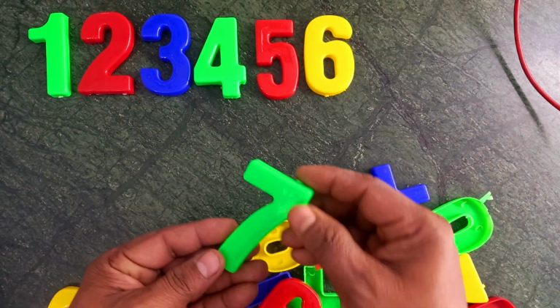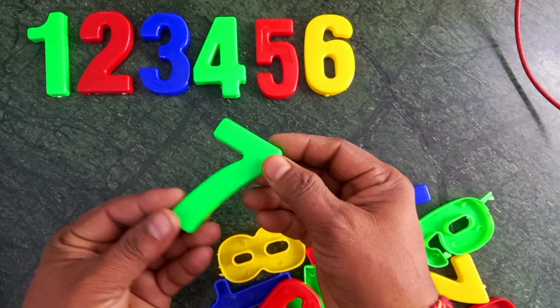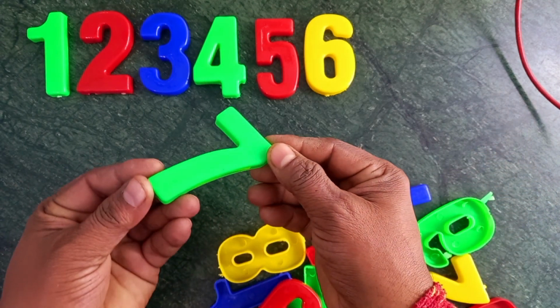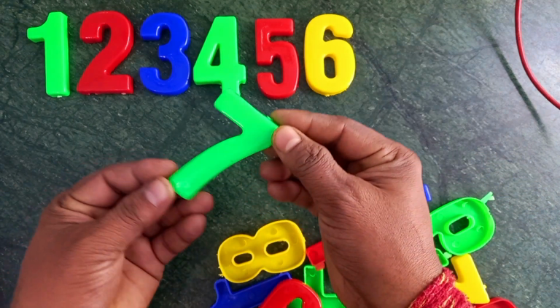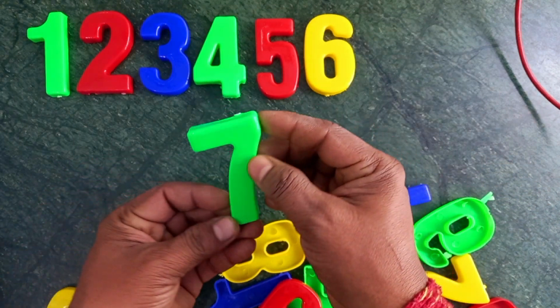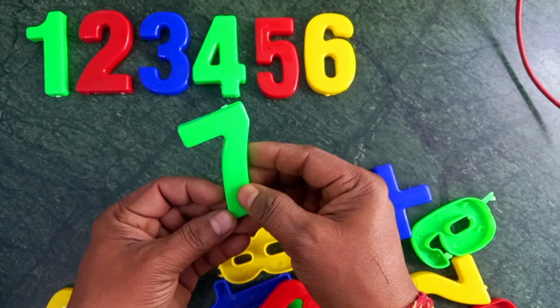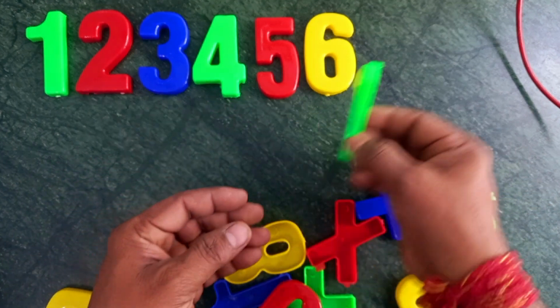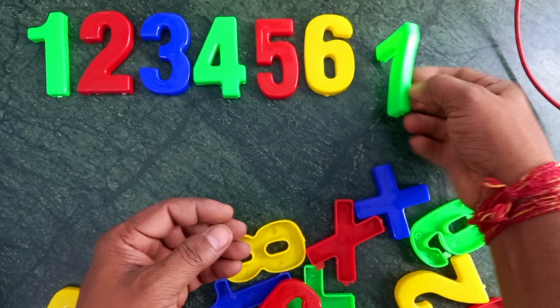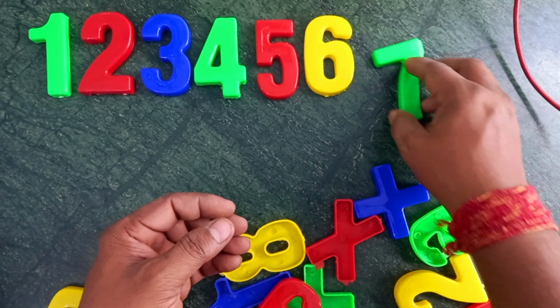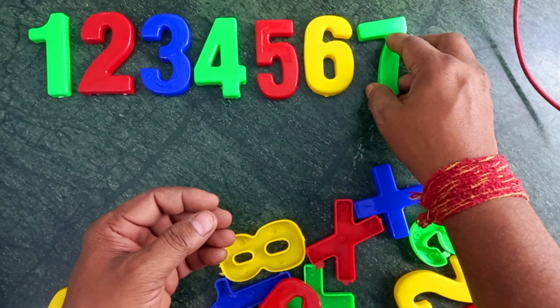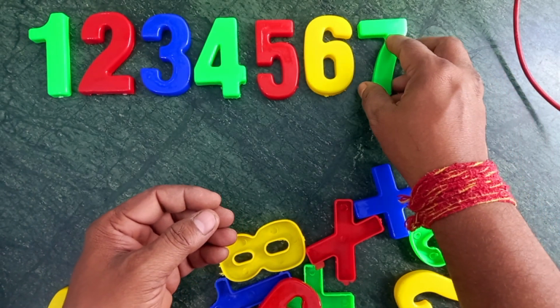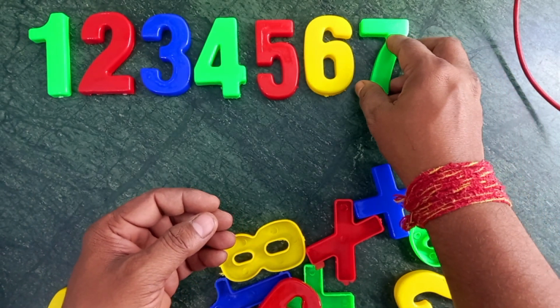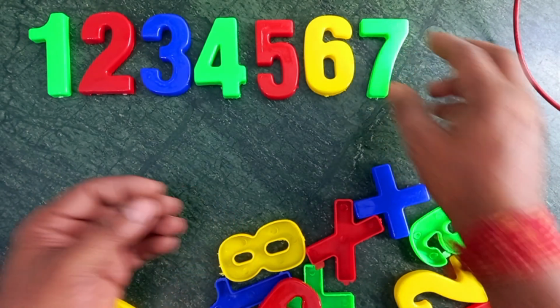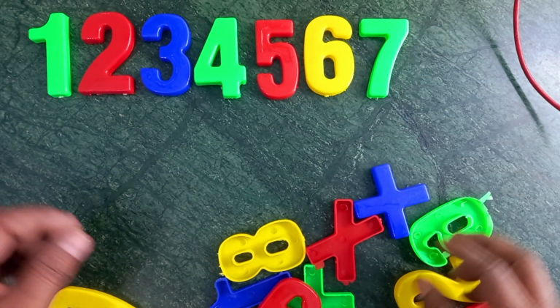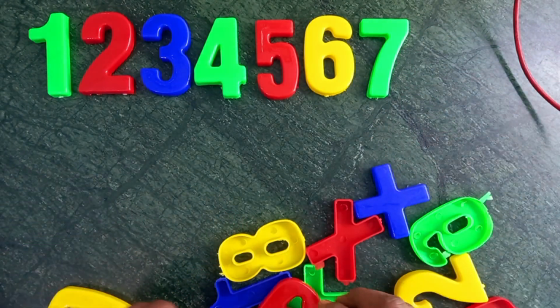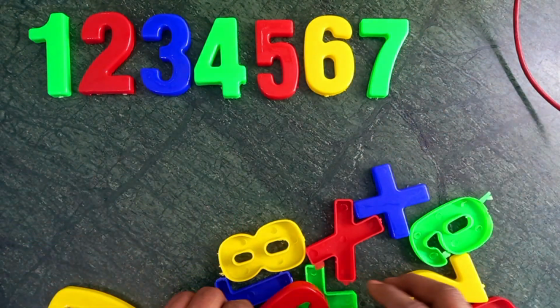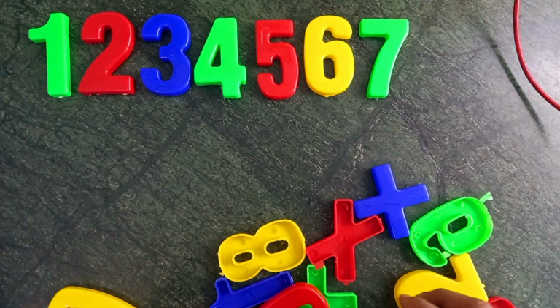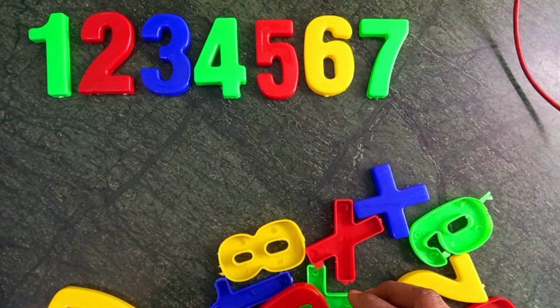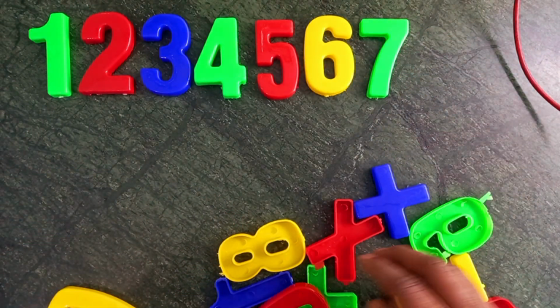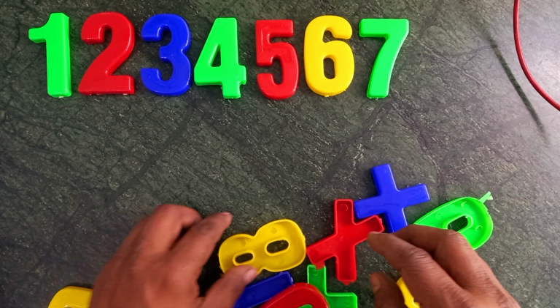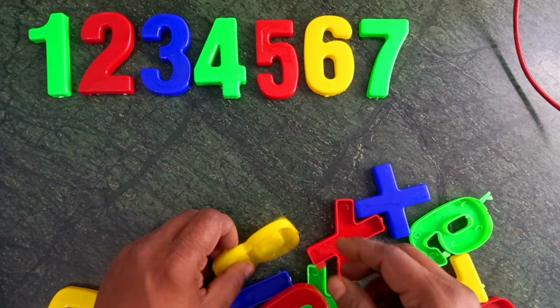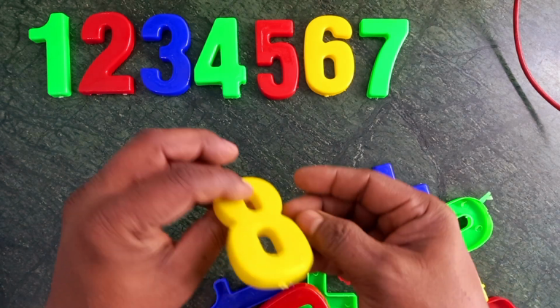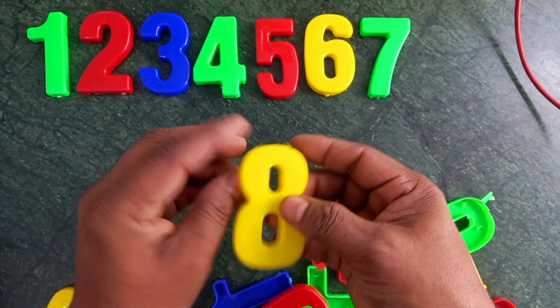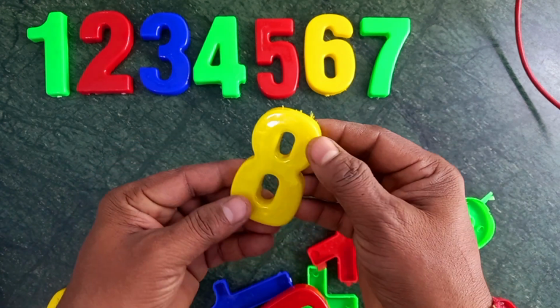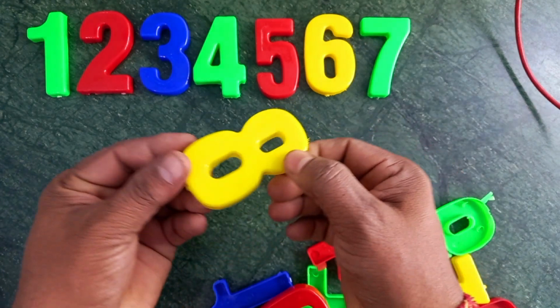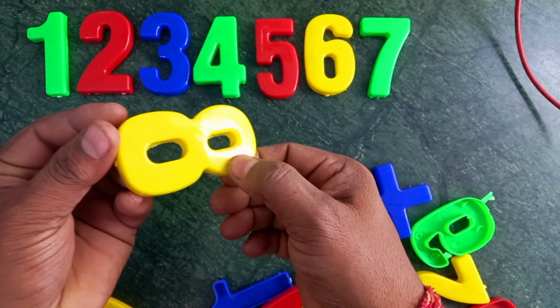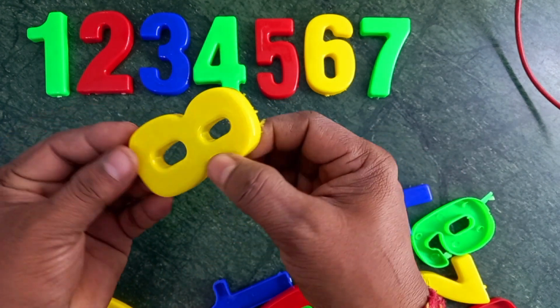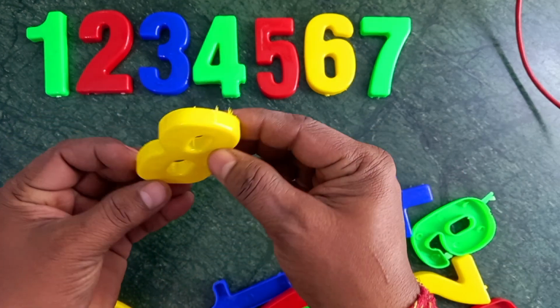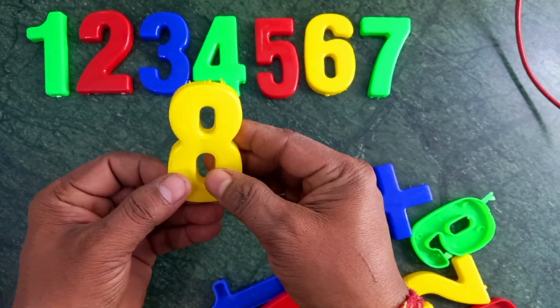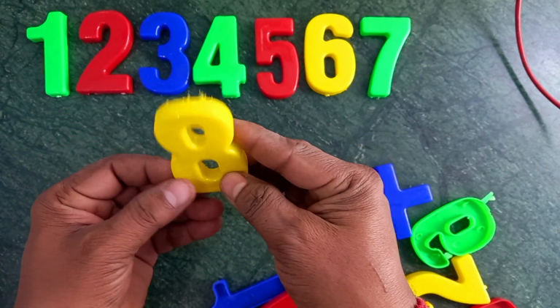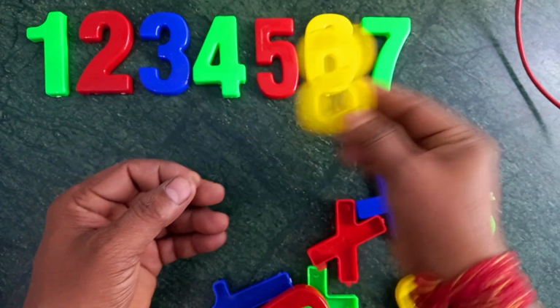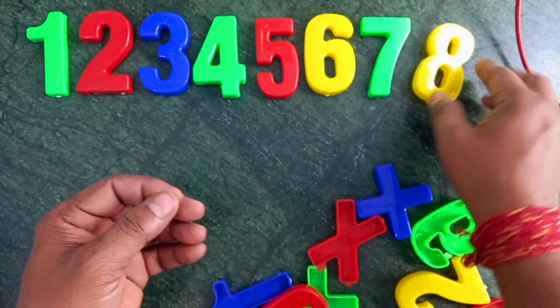Wow, green color, seven. Green color, seven. Yellow color, eight. Yellow color, eight.